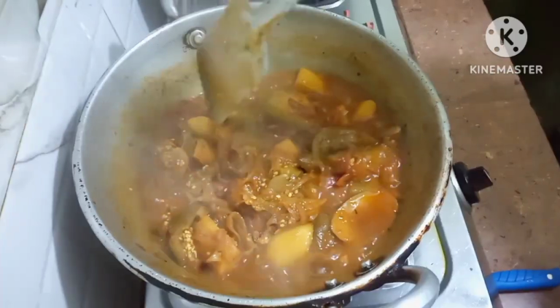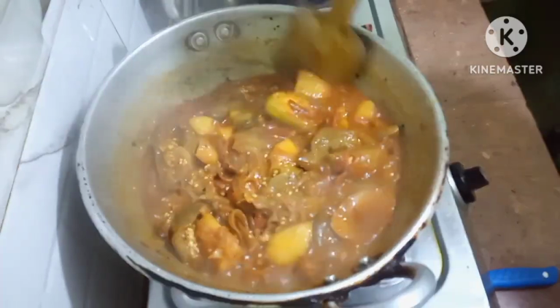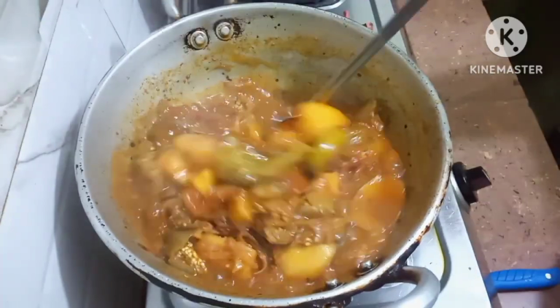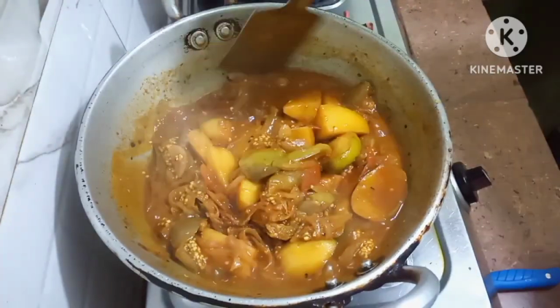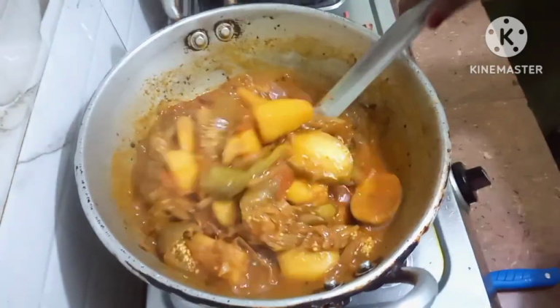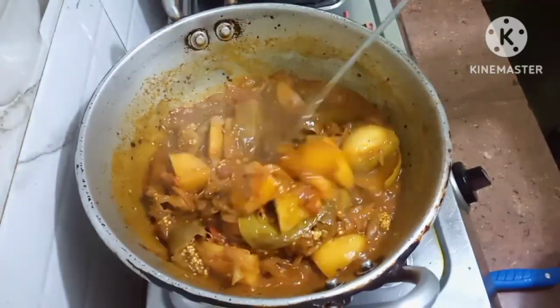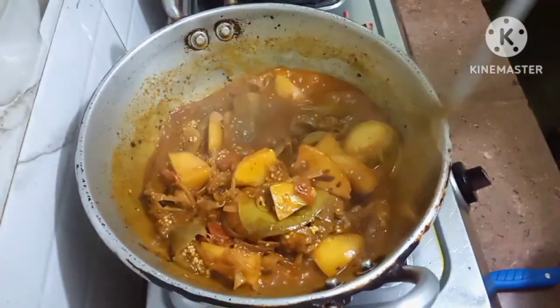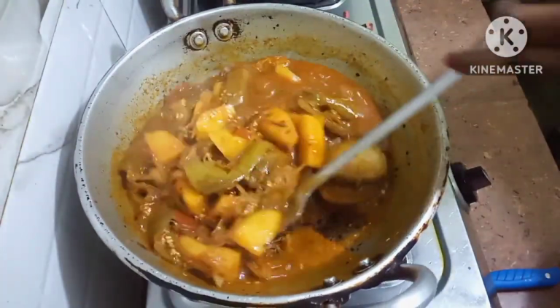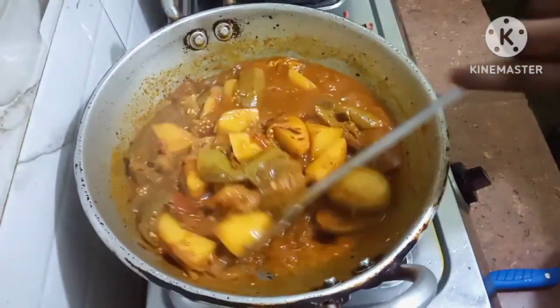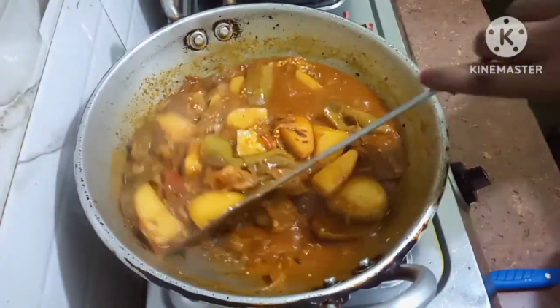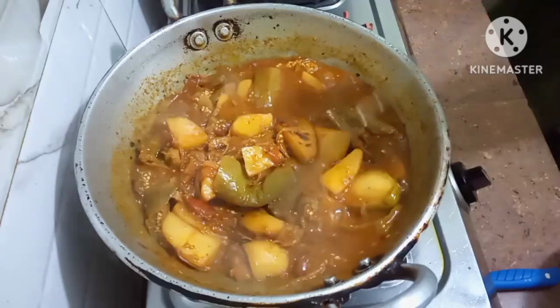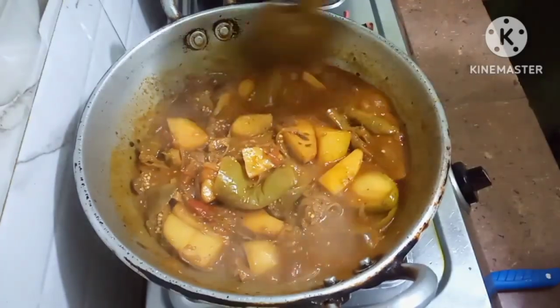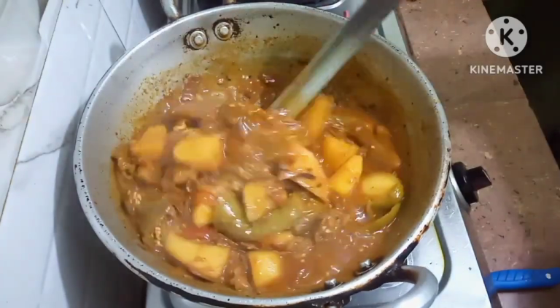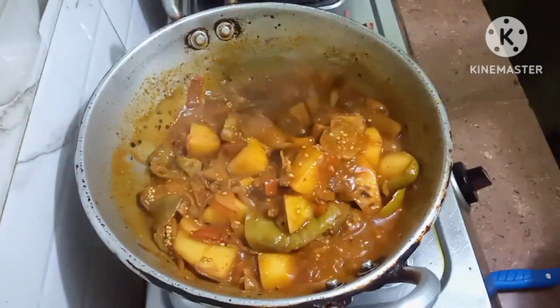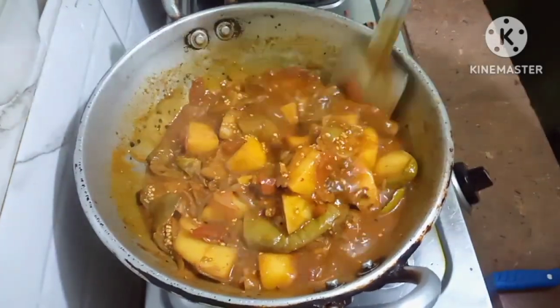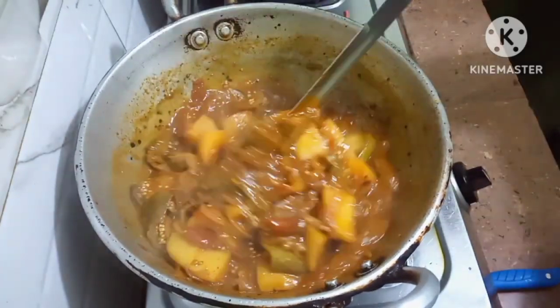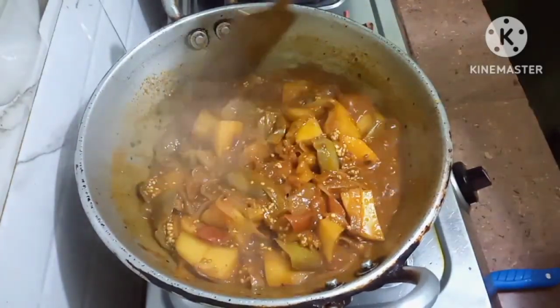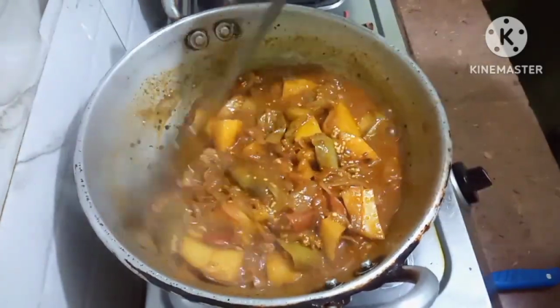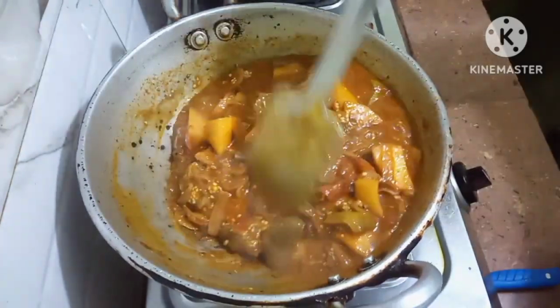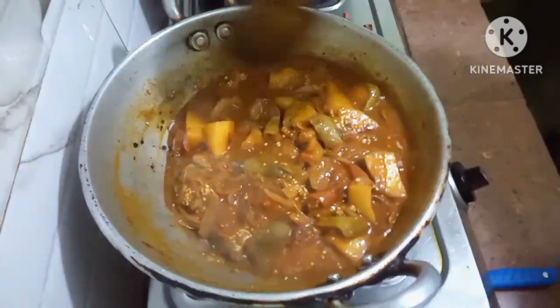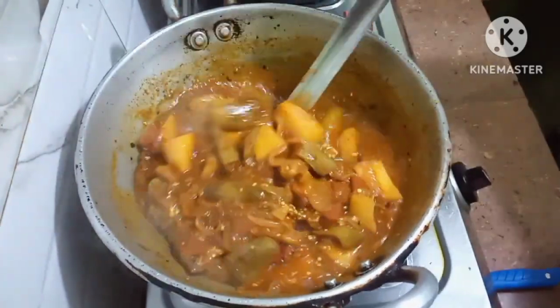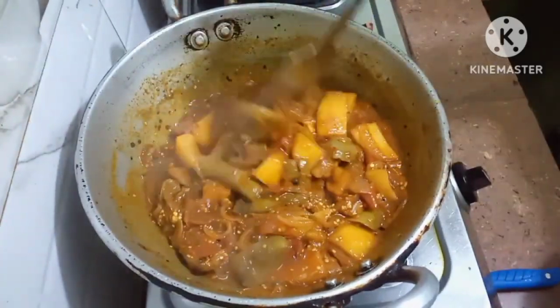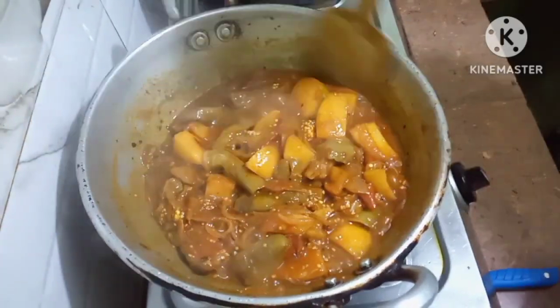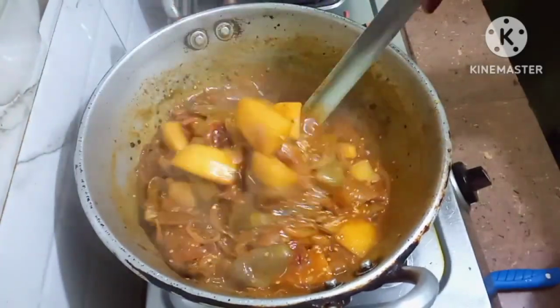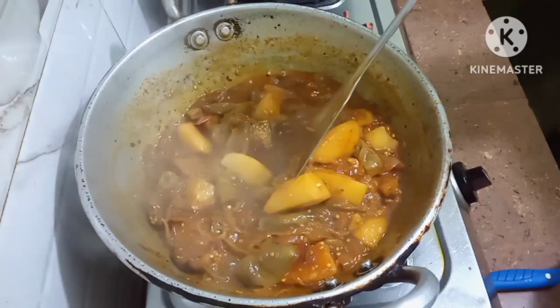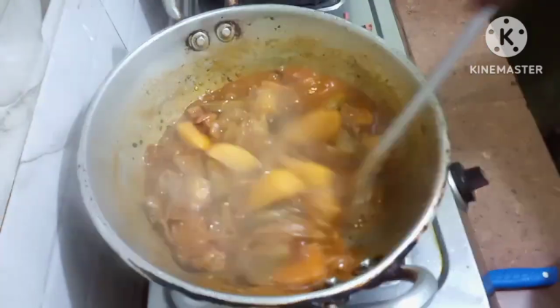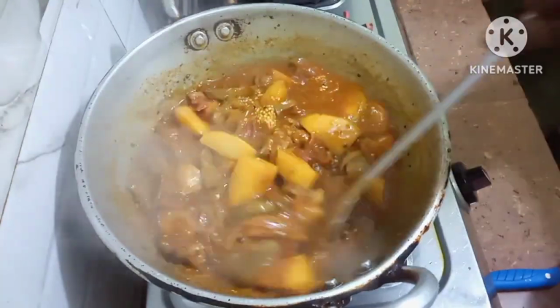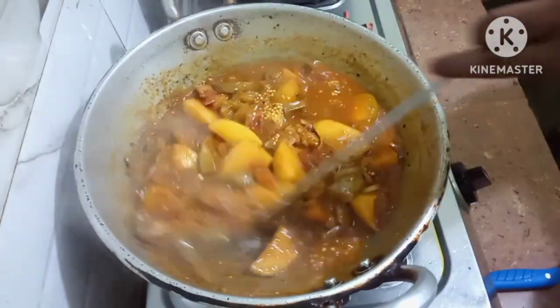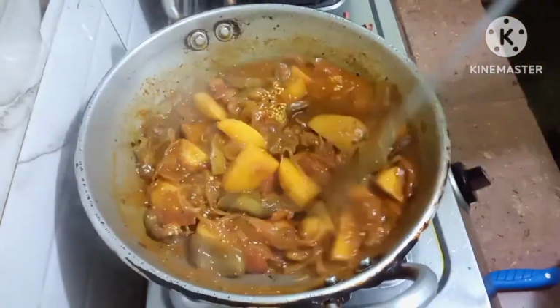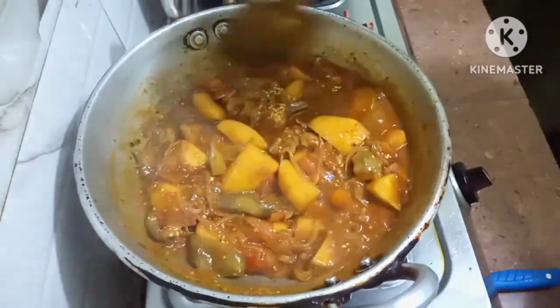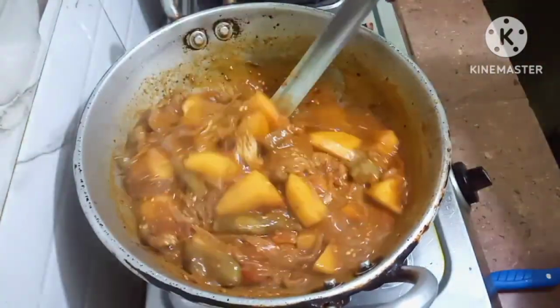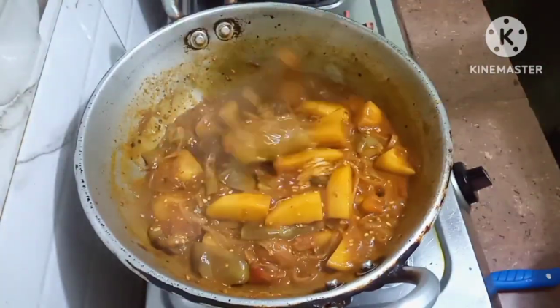Friends, the Brinjal and Potato Curry is ready. It is made very simple and in a different way. I hope you all will like it.